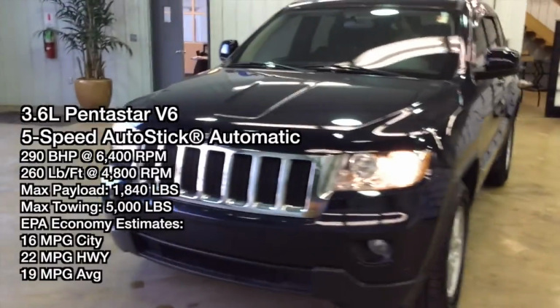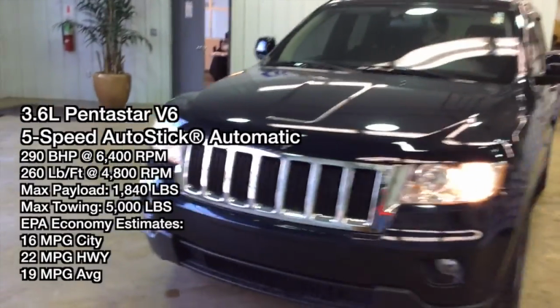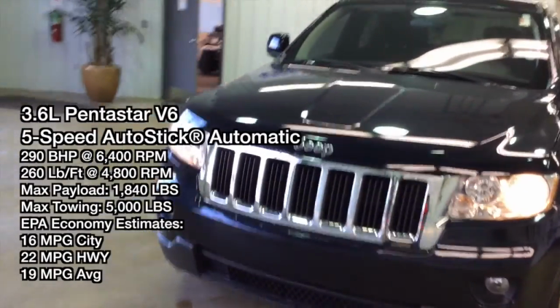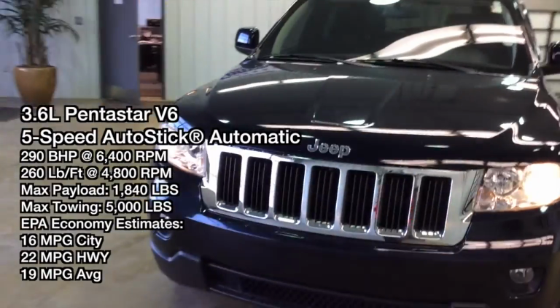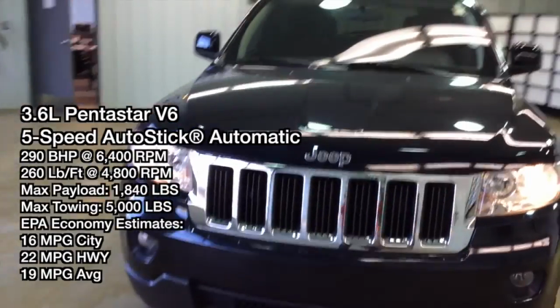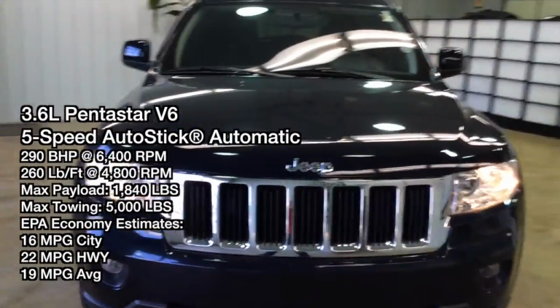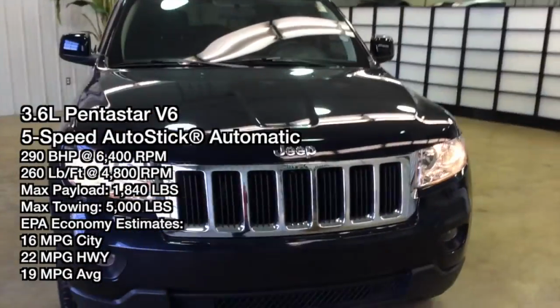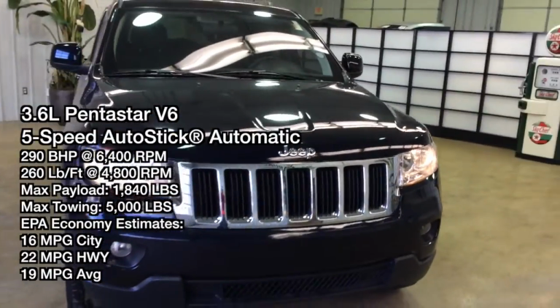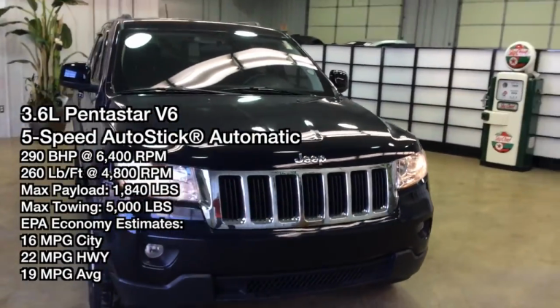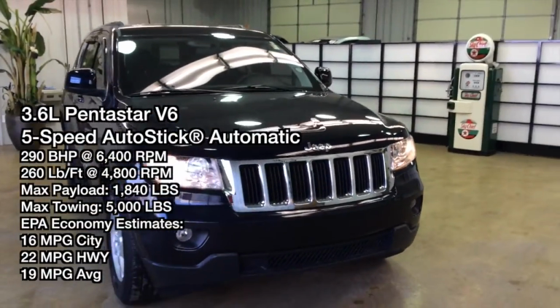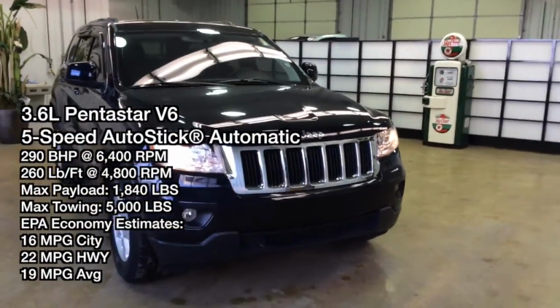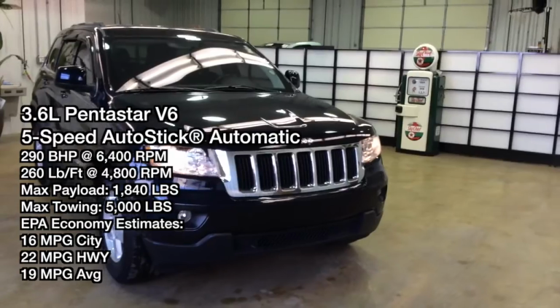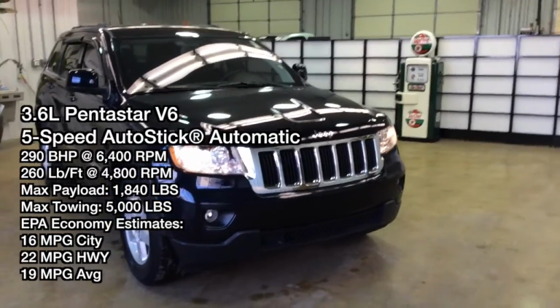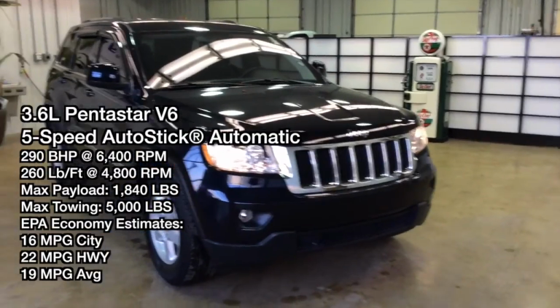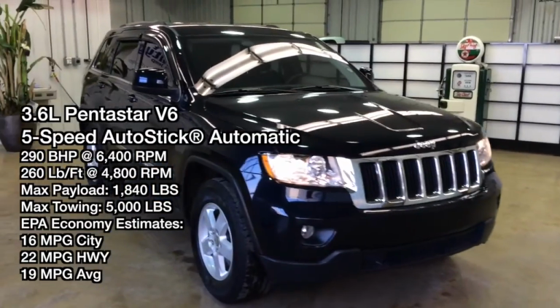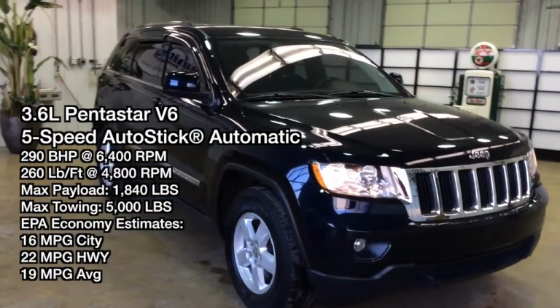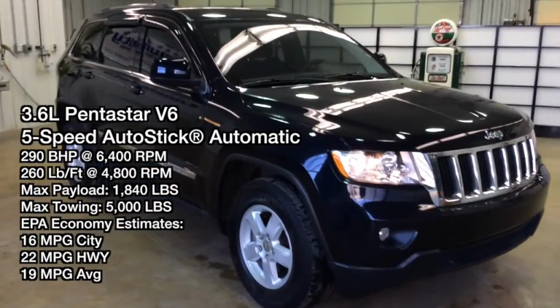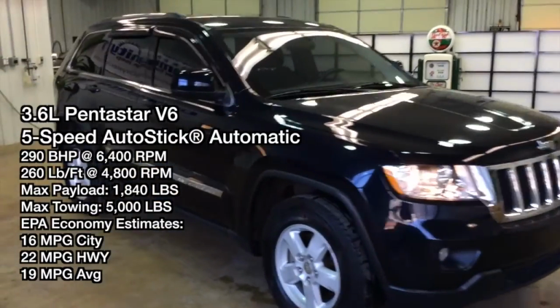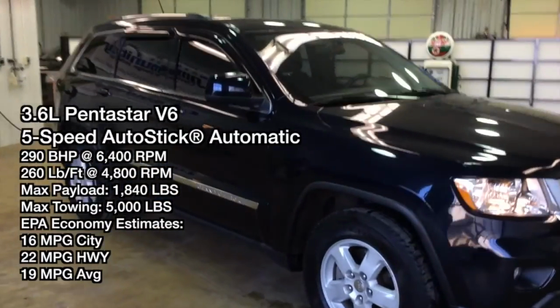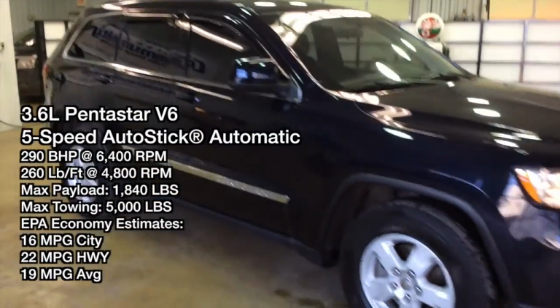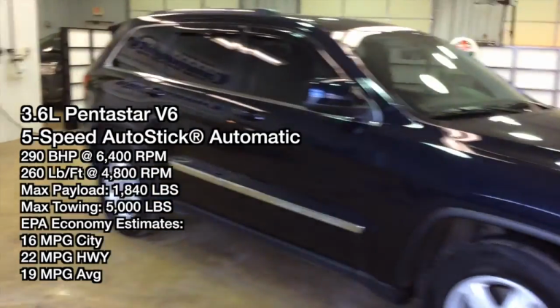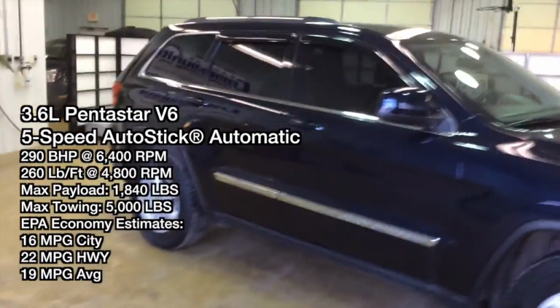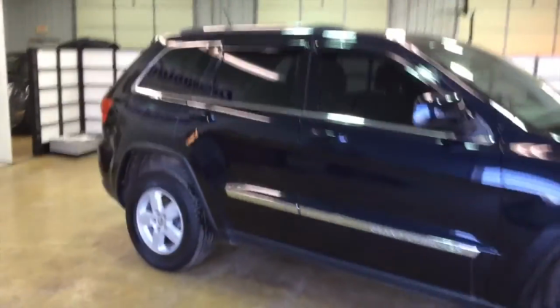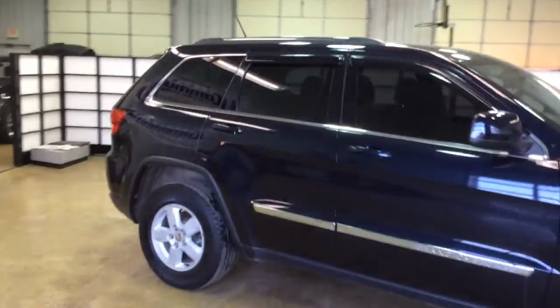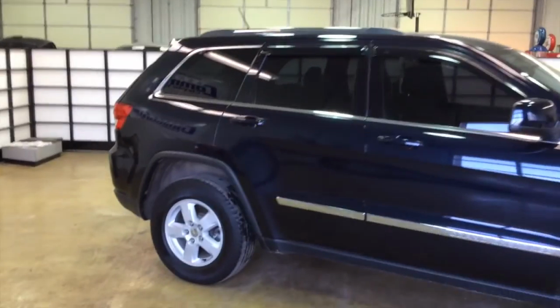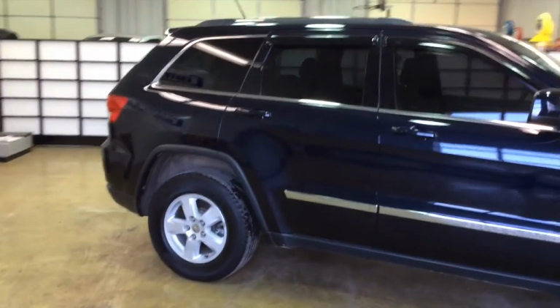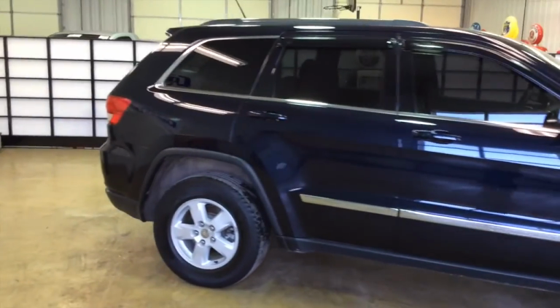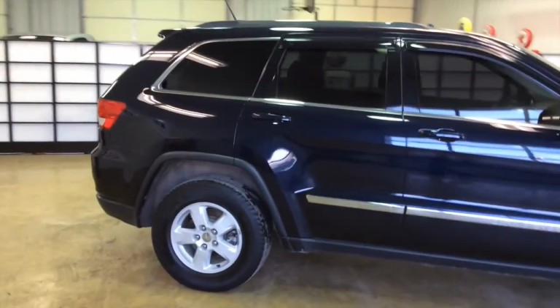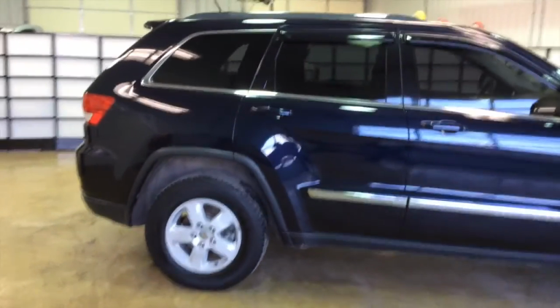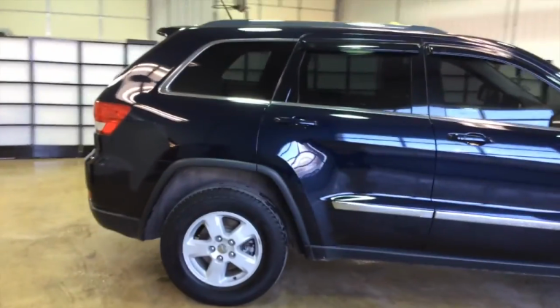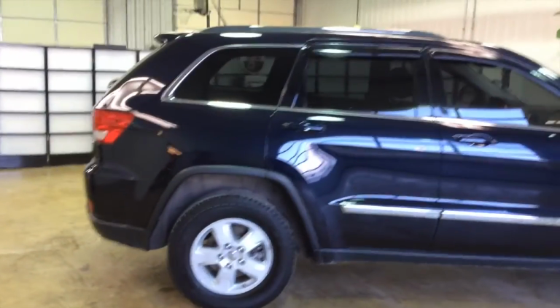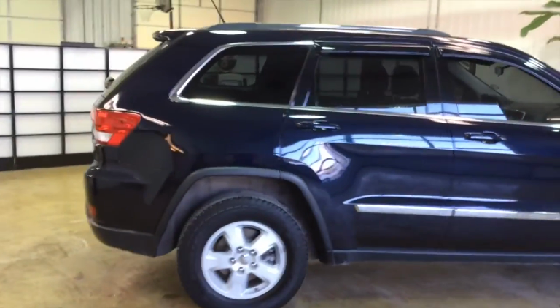Hello everyone, today let's take a quick walk around this 2011 Jeep Grand Cherokee Laredo. This will be a quick walk around to give you a little bit more information about it. This is a four-wheel drive painted in Blackberry Pearl coat with the black cloth low back interior.